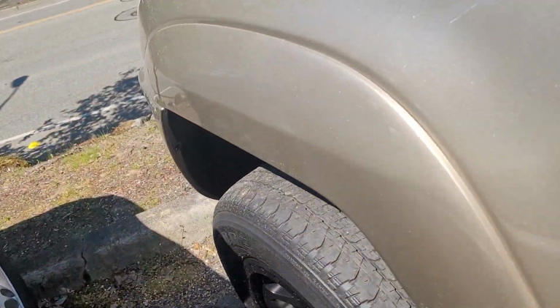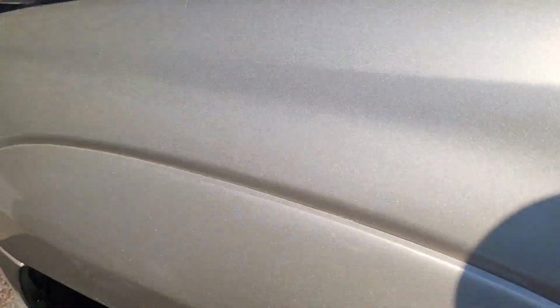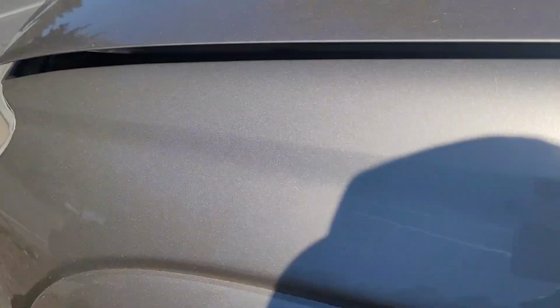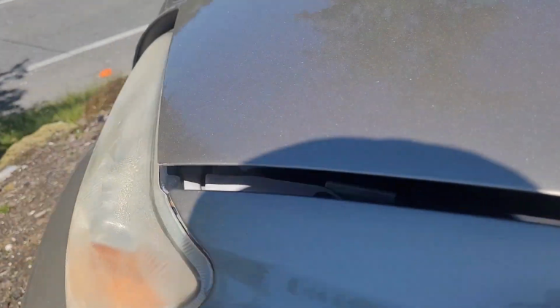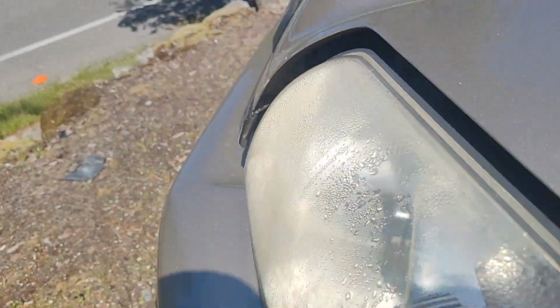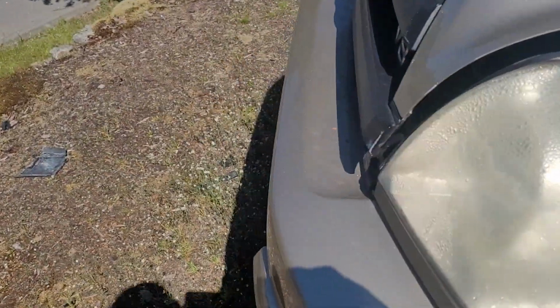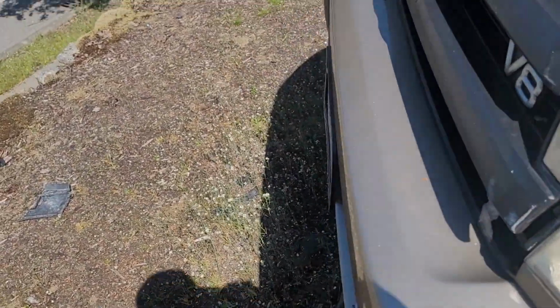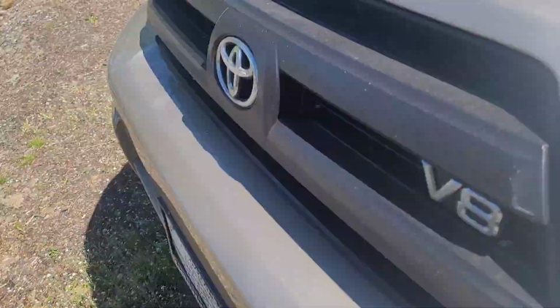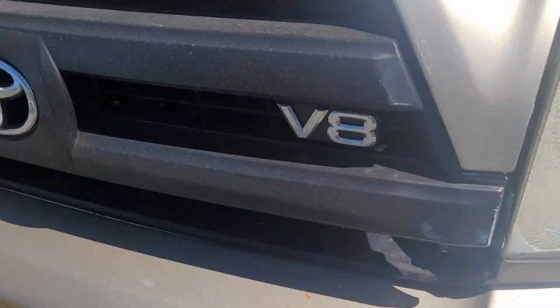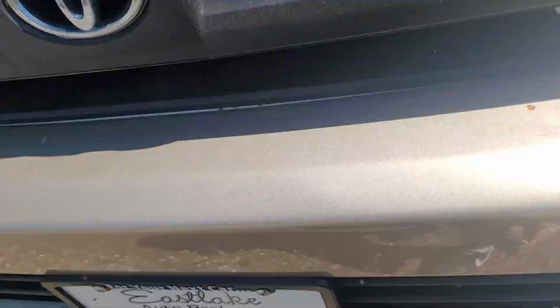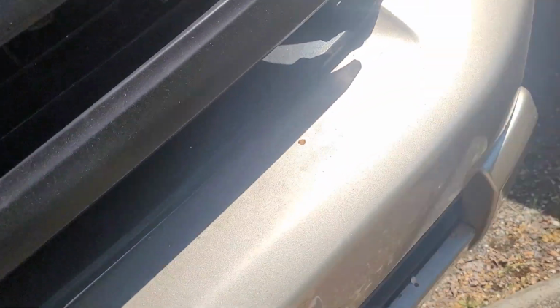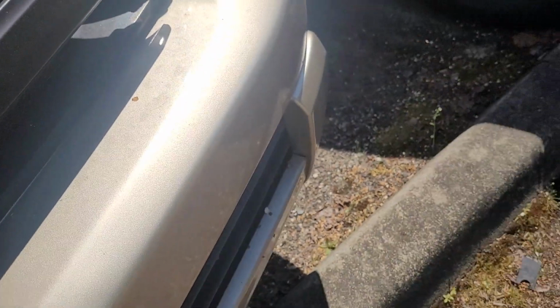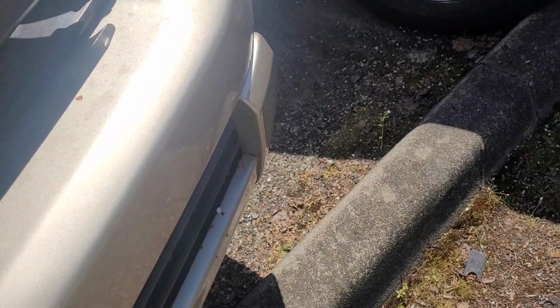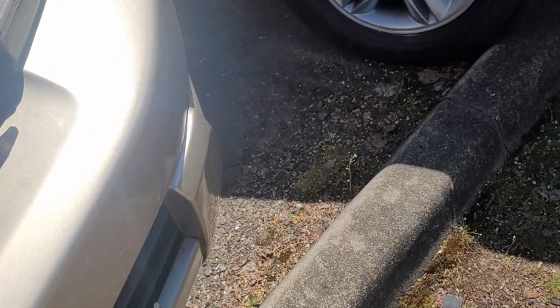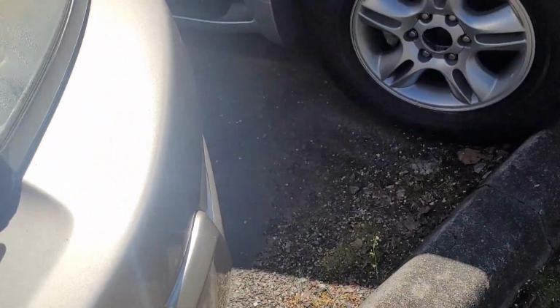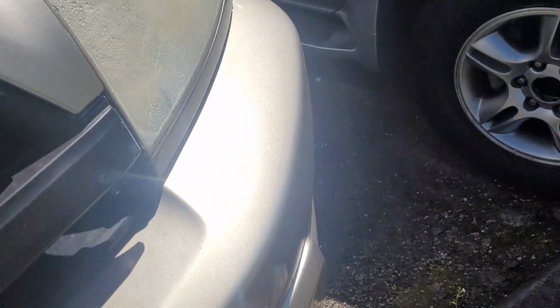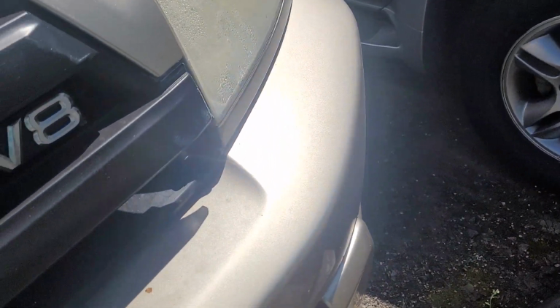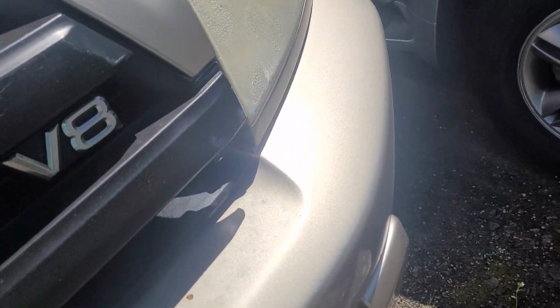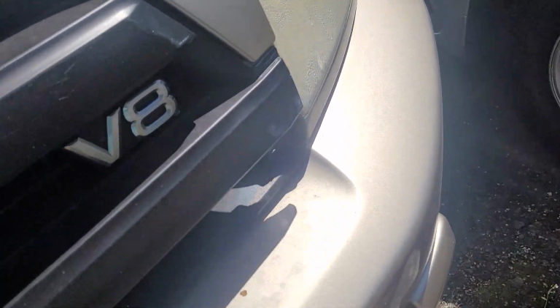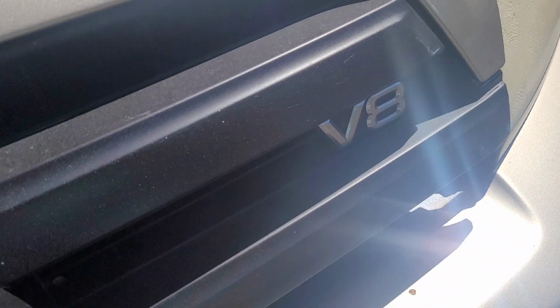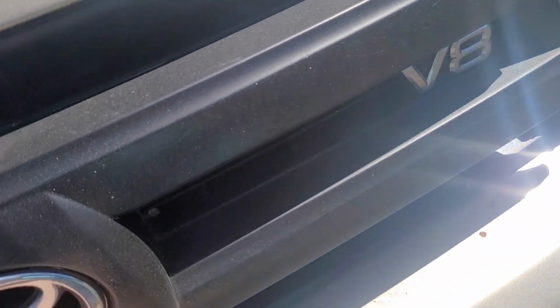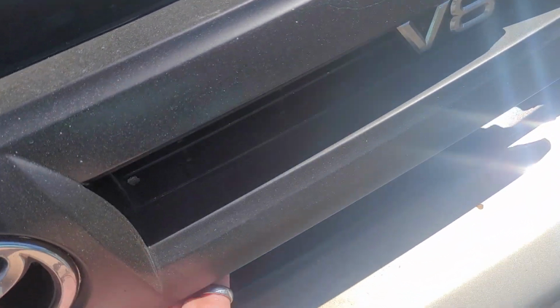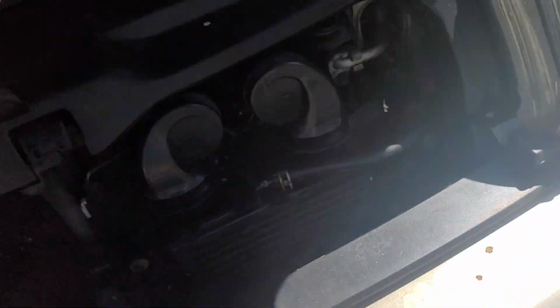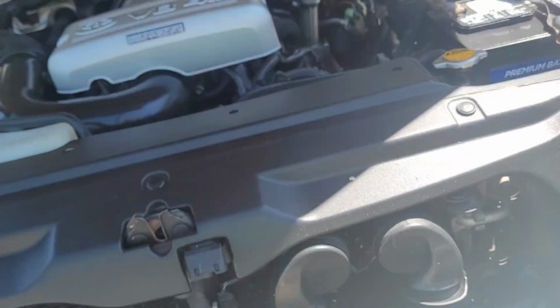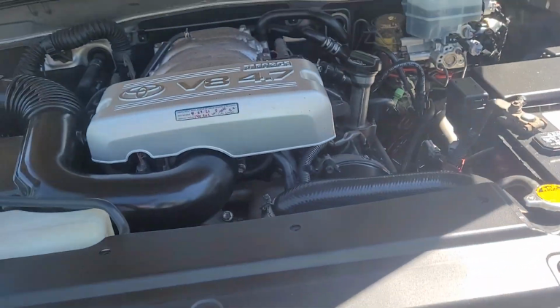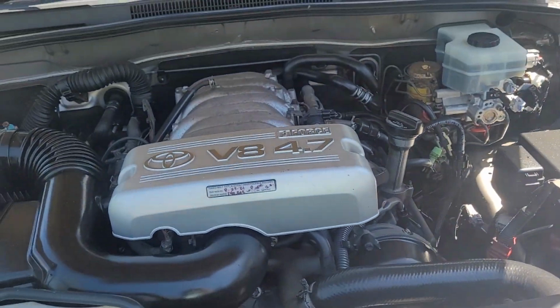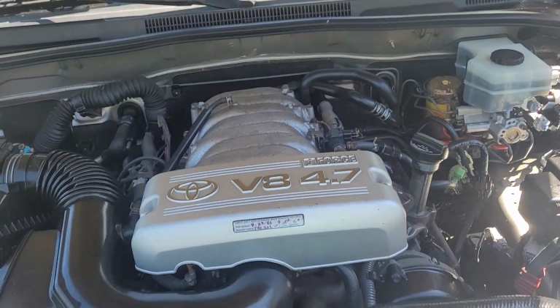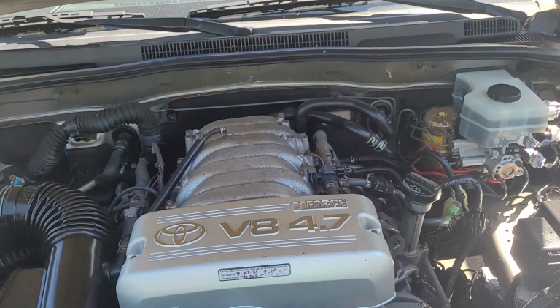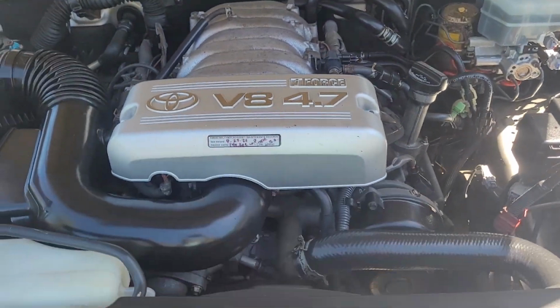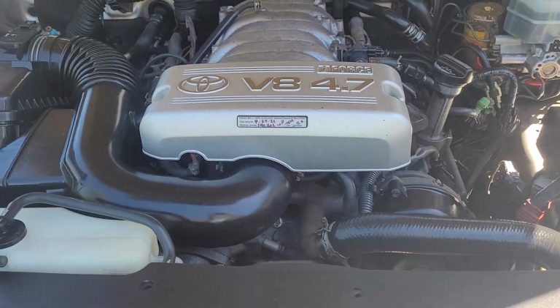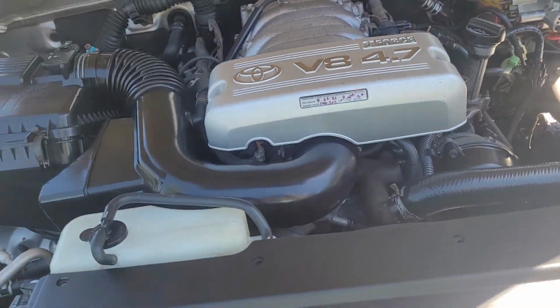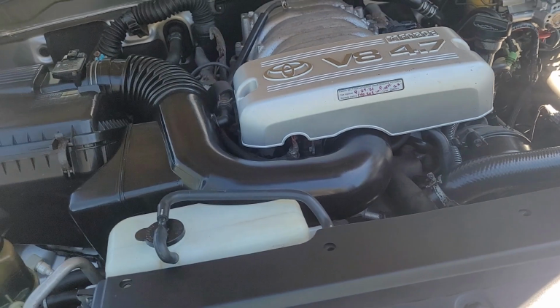The engine is running — I don't know if you heard that startup, it was a nice smooth start. Under the hood this looks real nice.